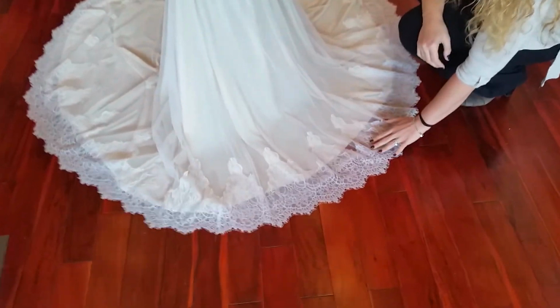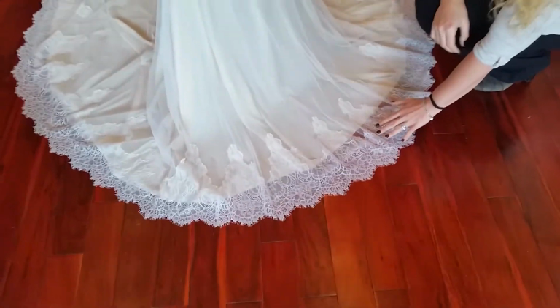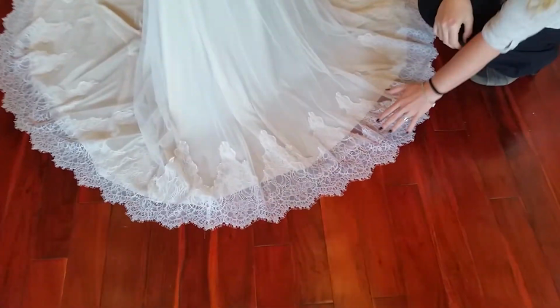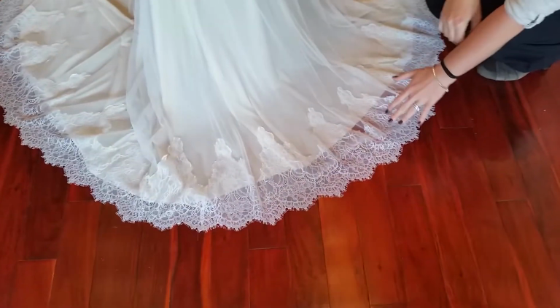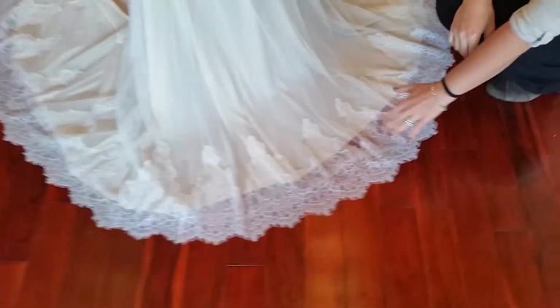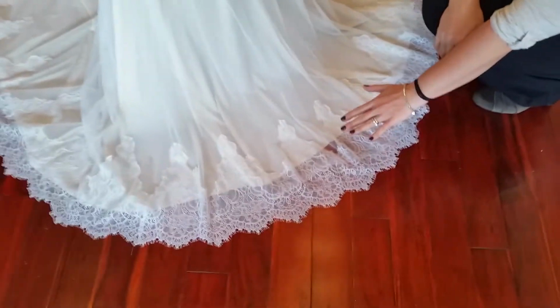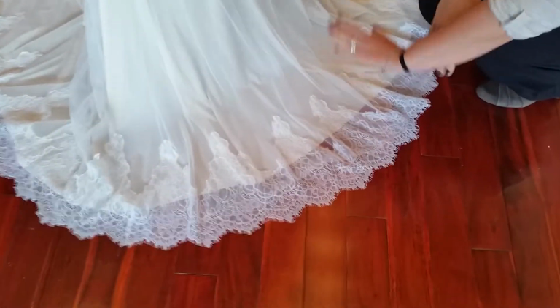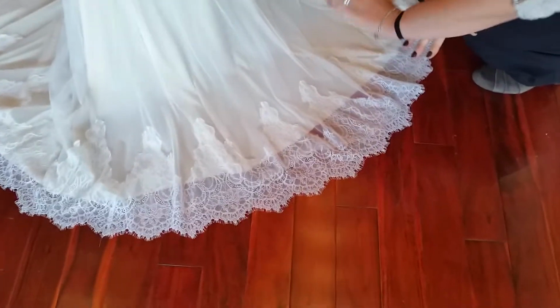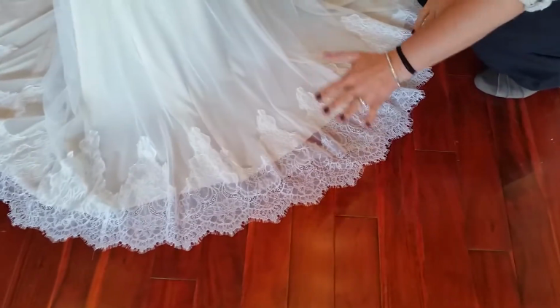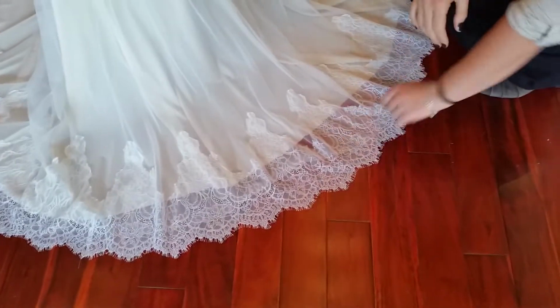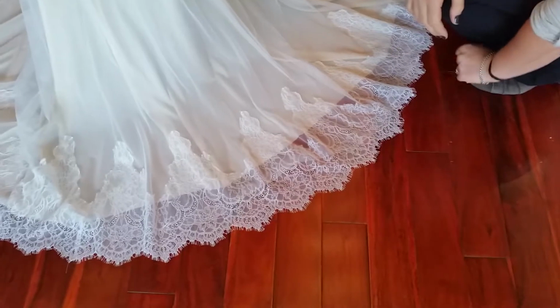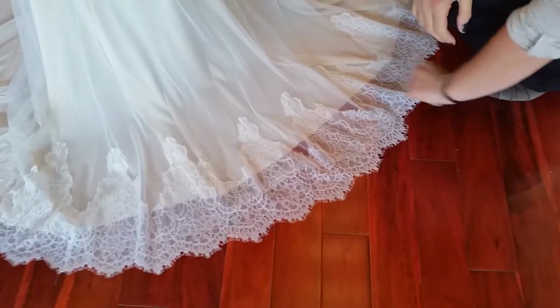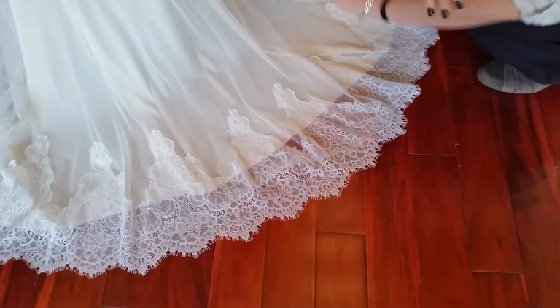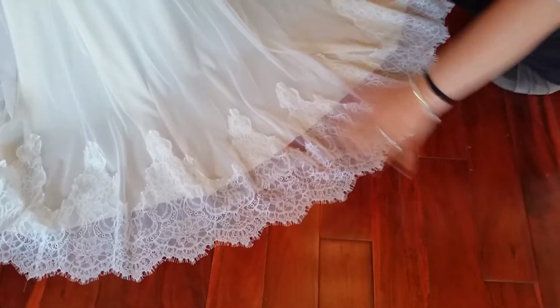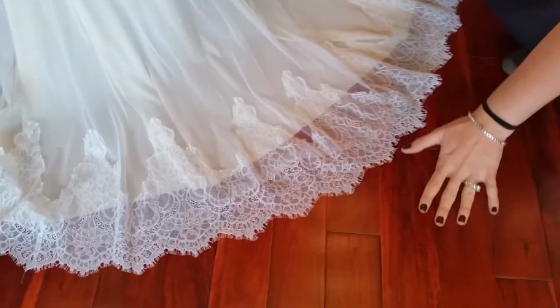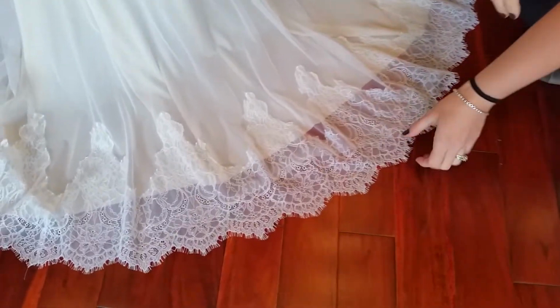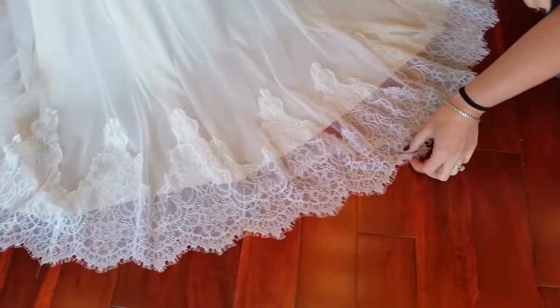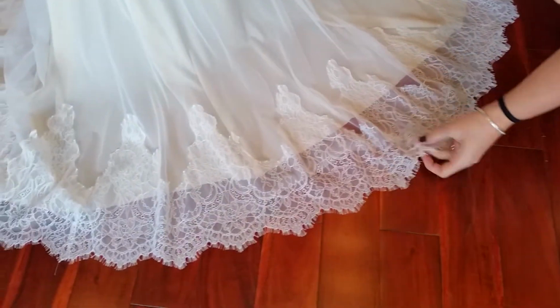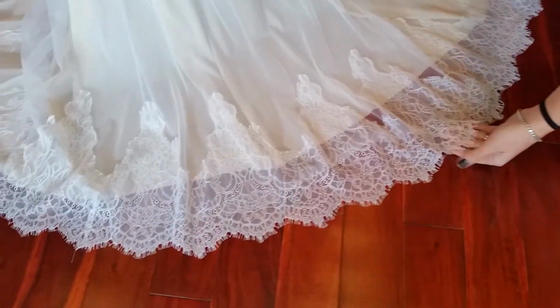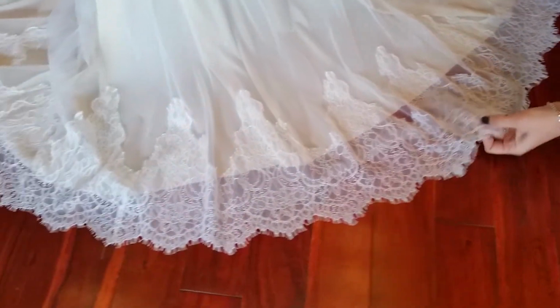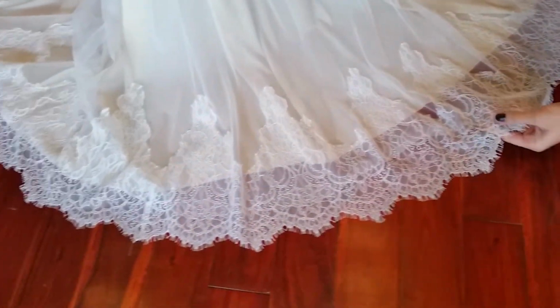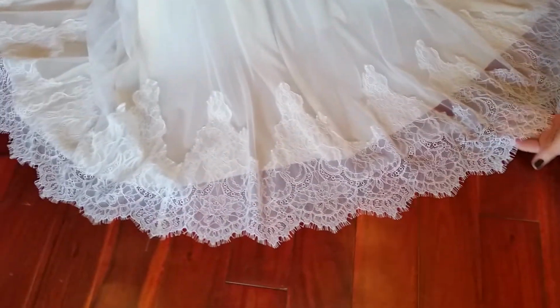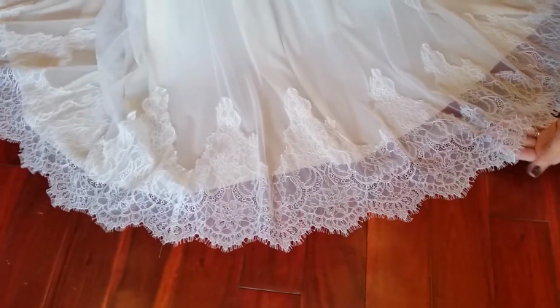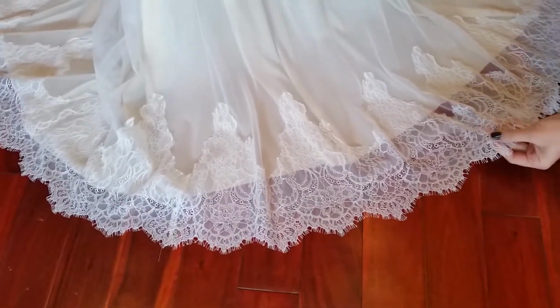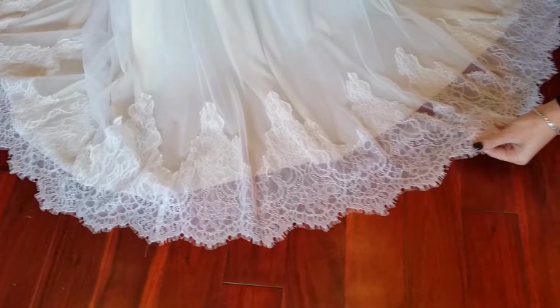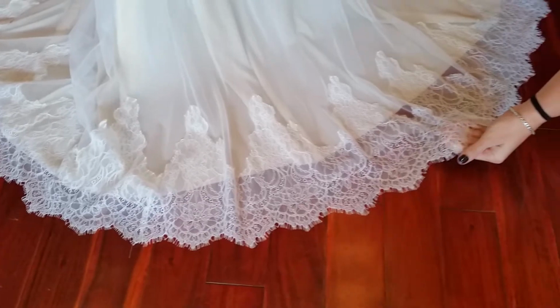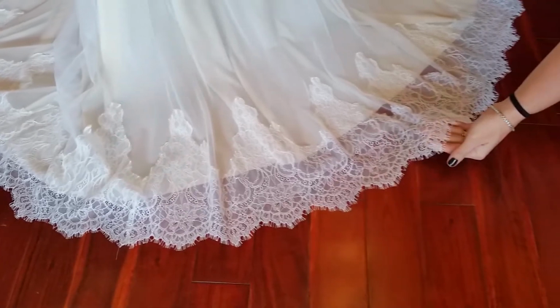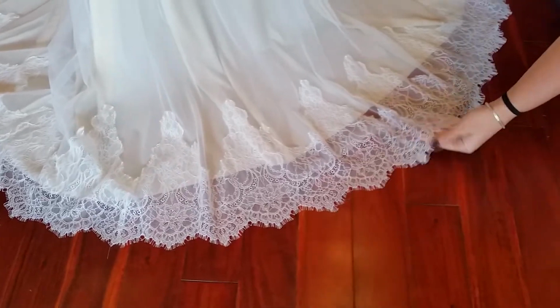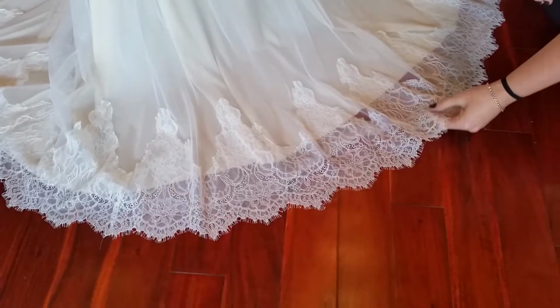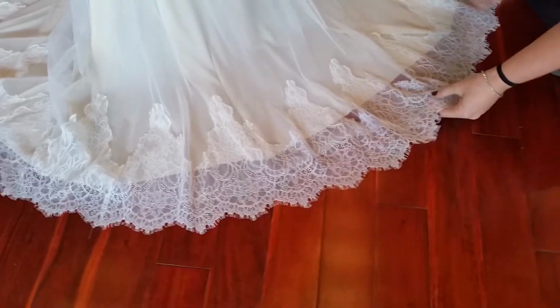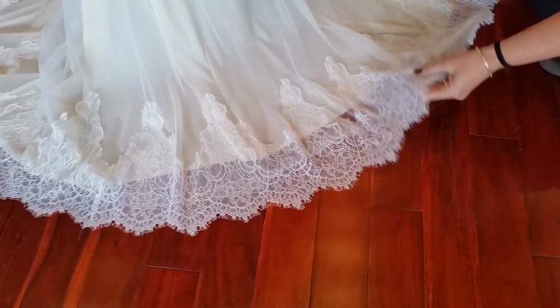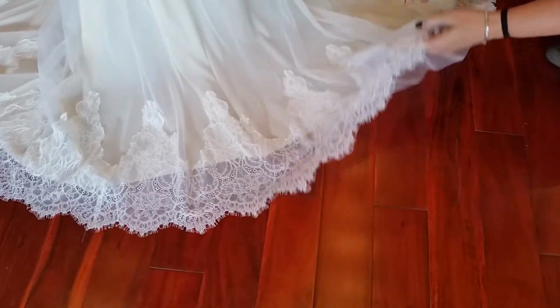For those of you that do know me, you know that I love Chantilly lace. It is one of my favorites — it is just so delicate, so romantic, so fine. It just is absolutely gorgeous.